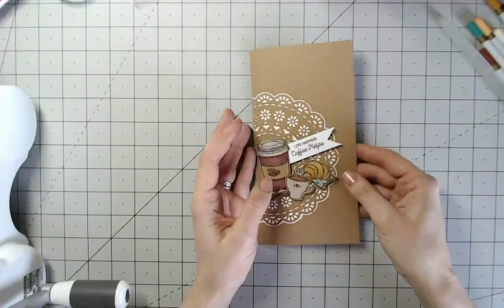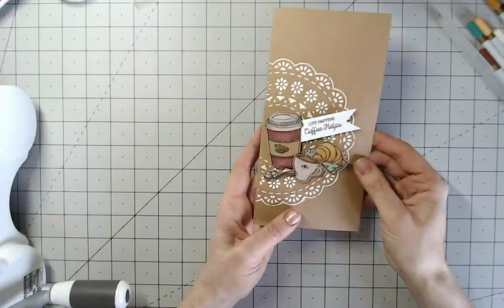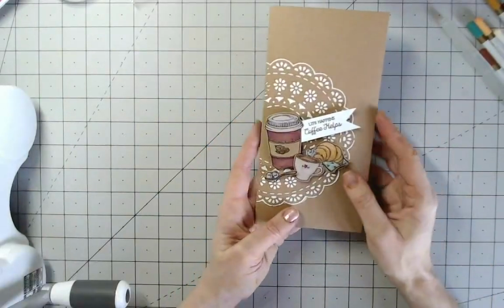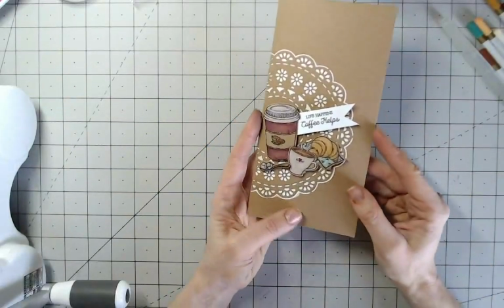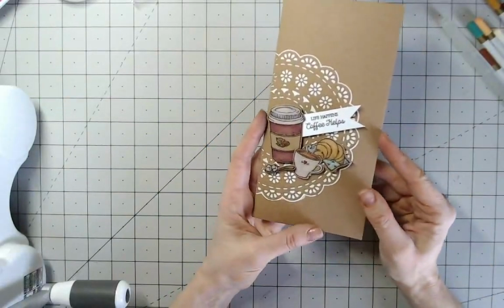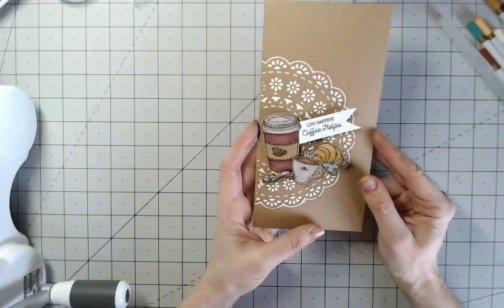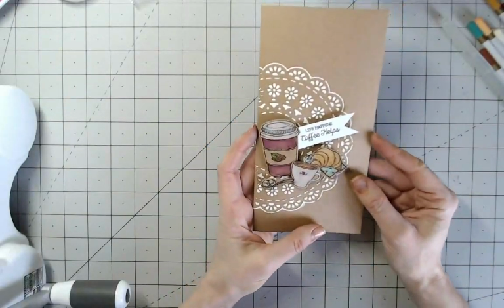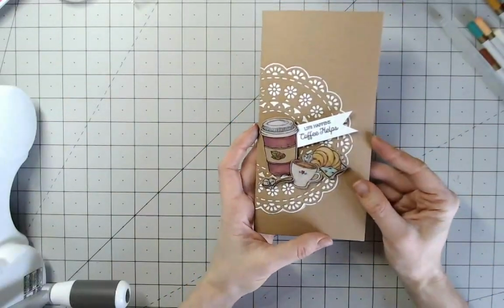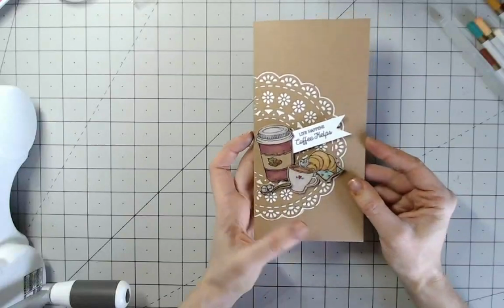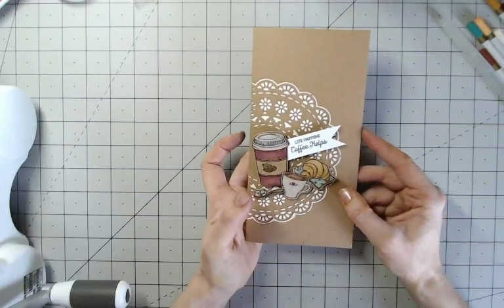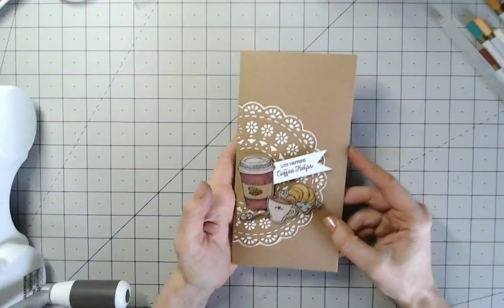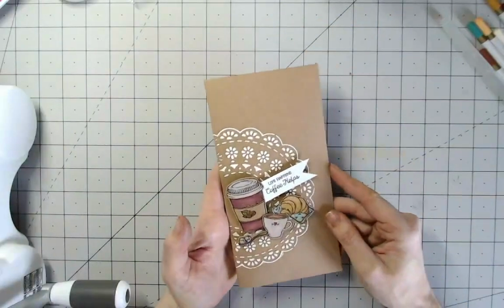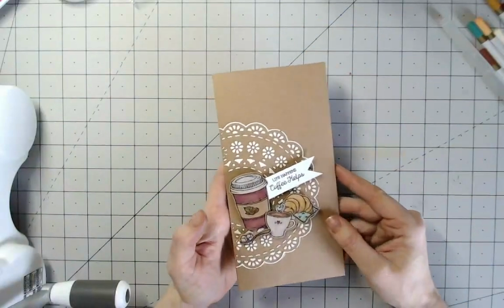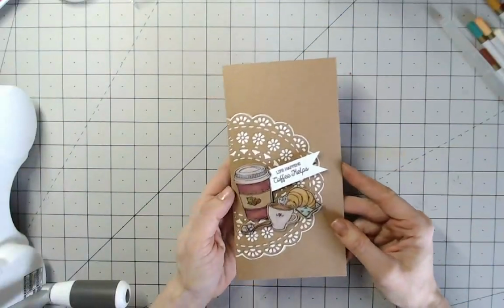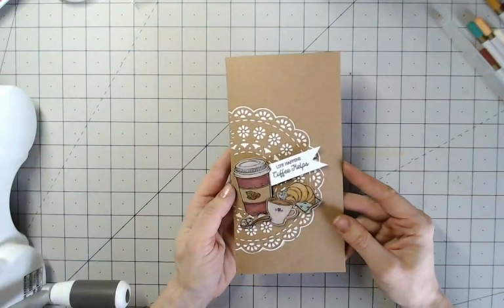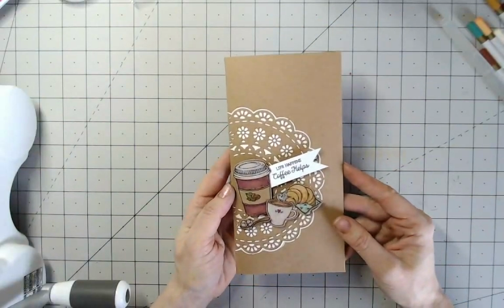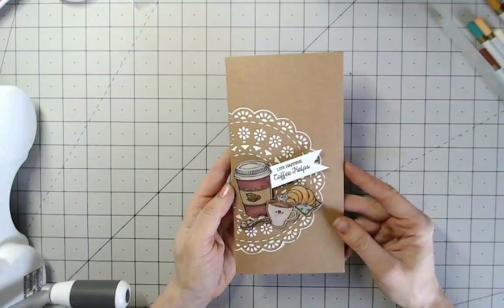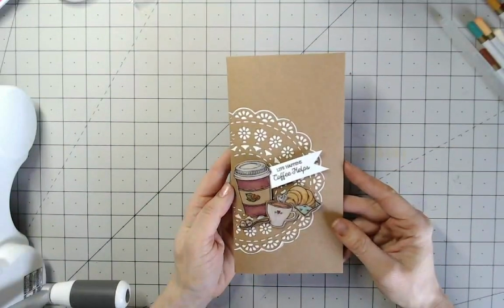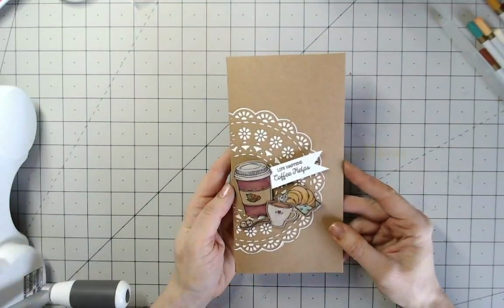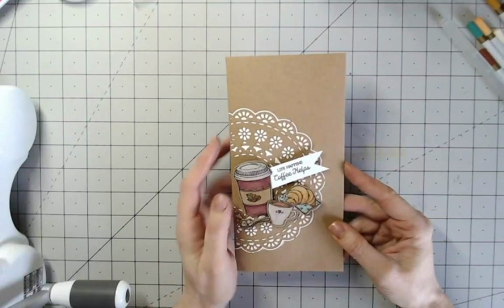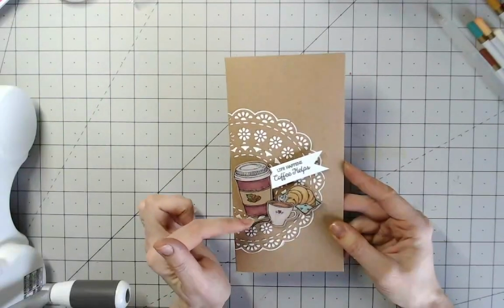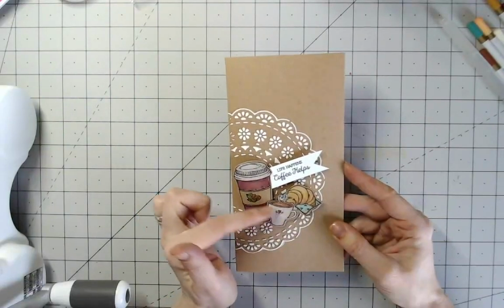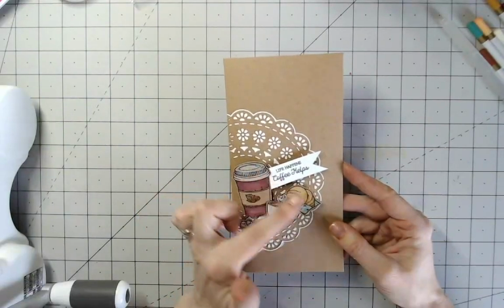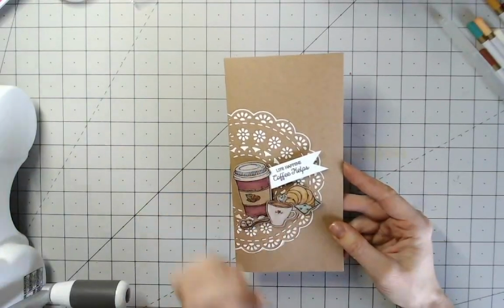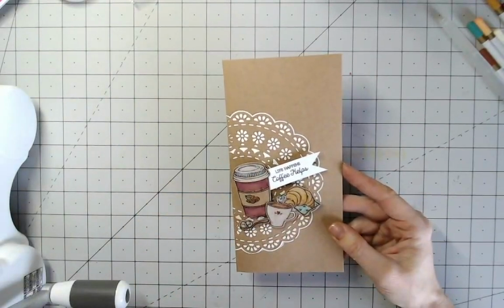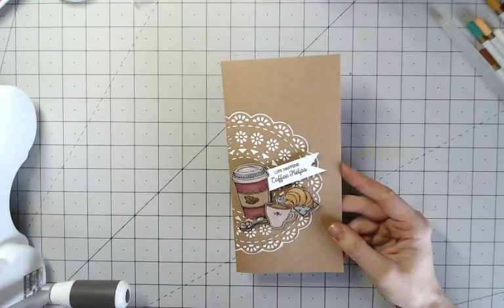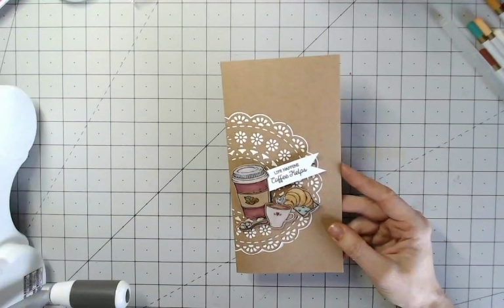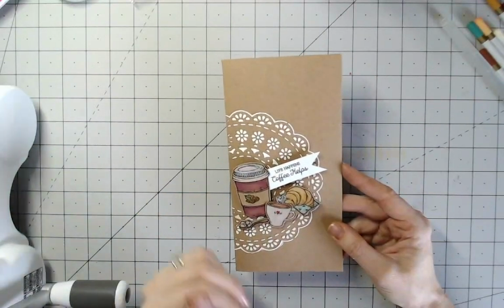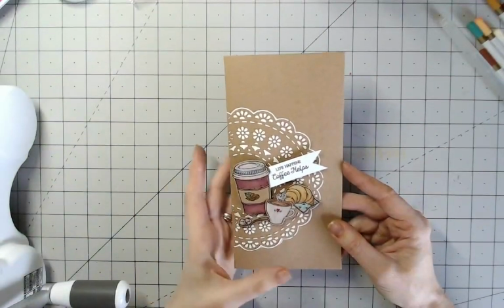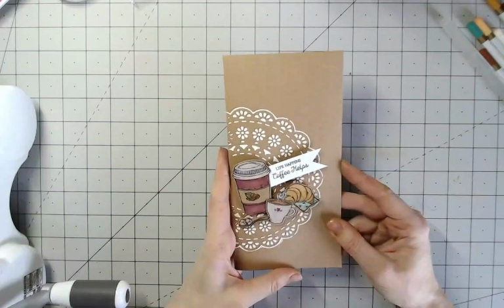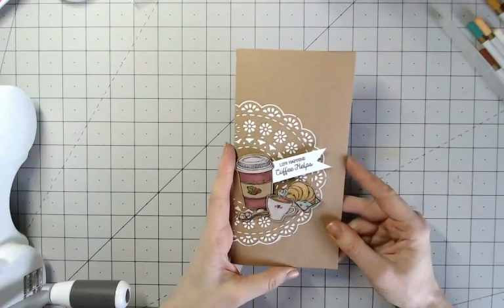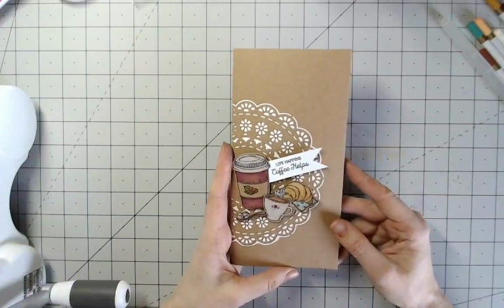There's the finished card with the beautiful doily stenciled in the background and the stamped images over the top. You could have more than one of these — a couple of different cups if you wanted, which would be really fun.